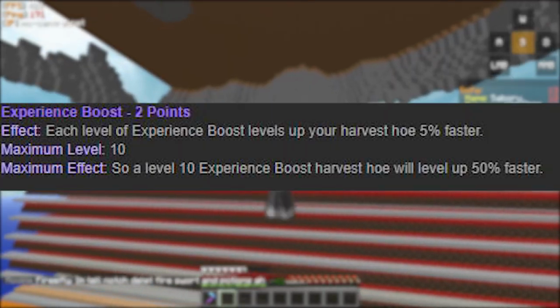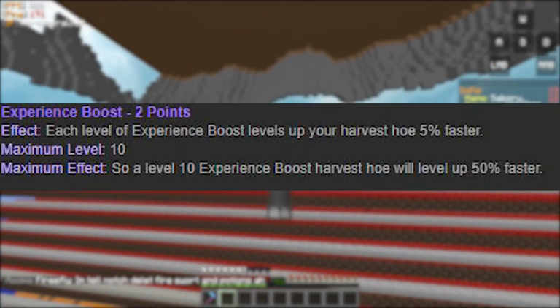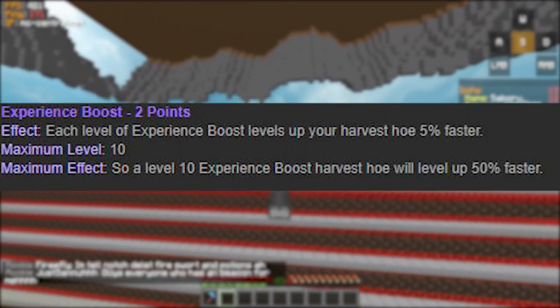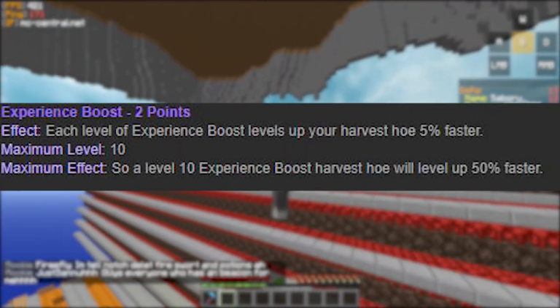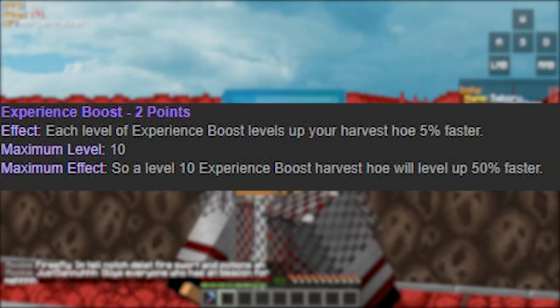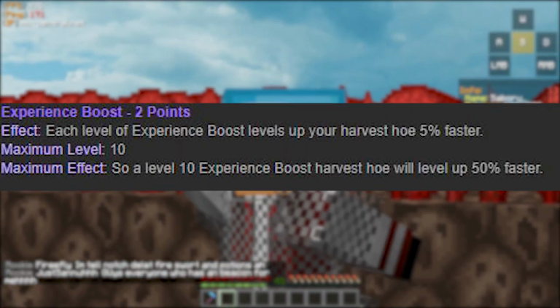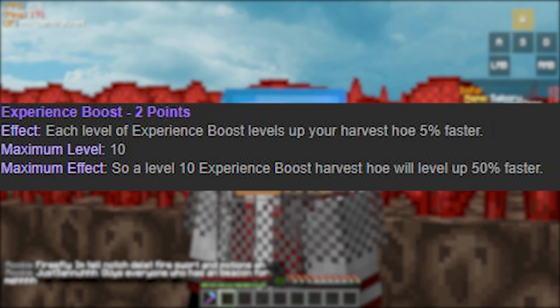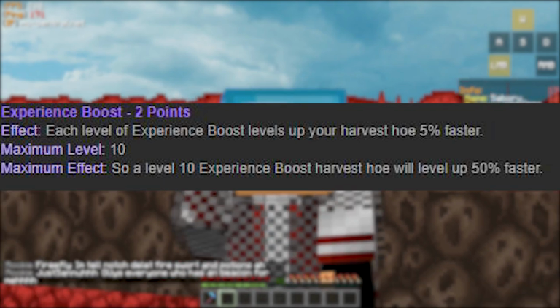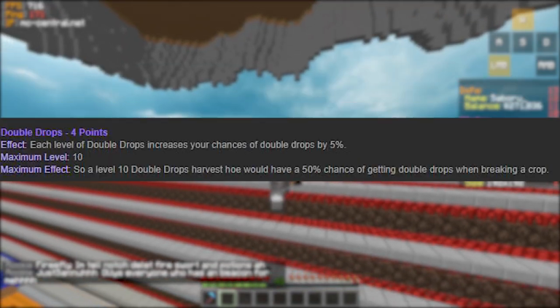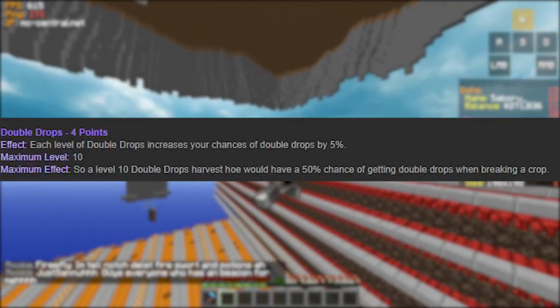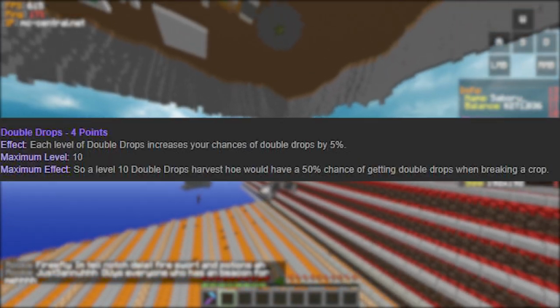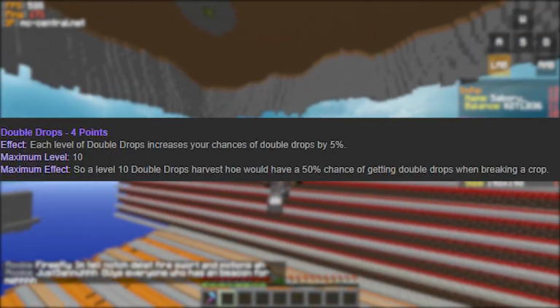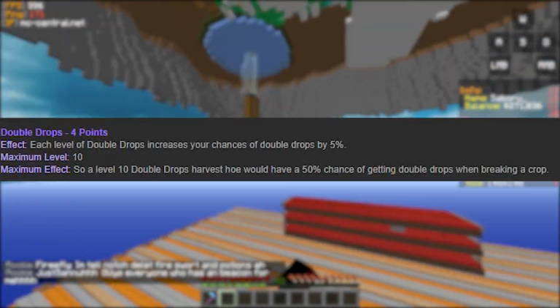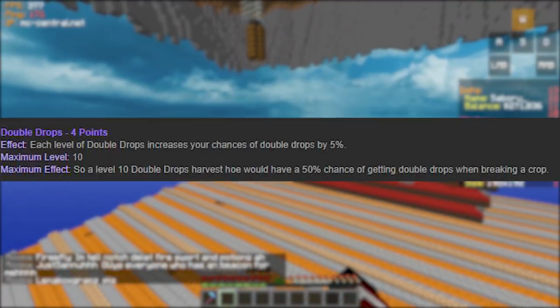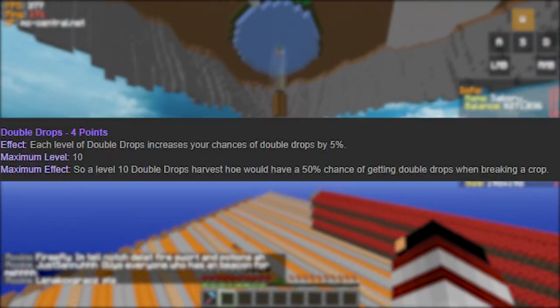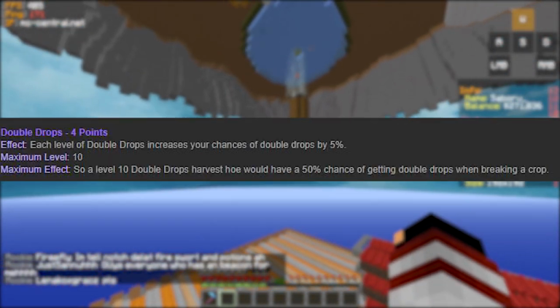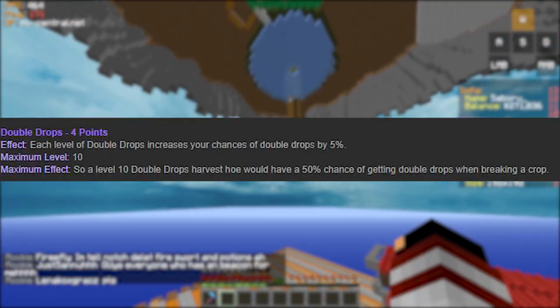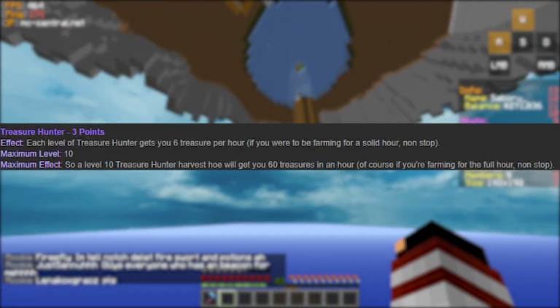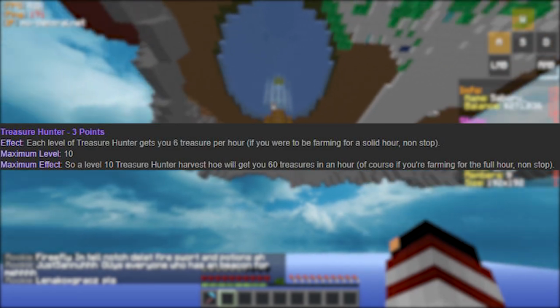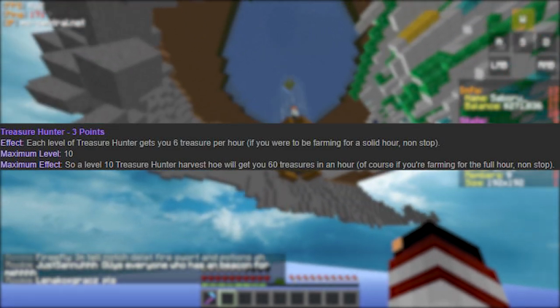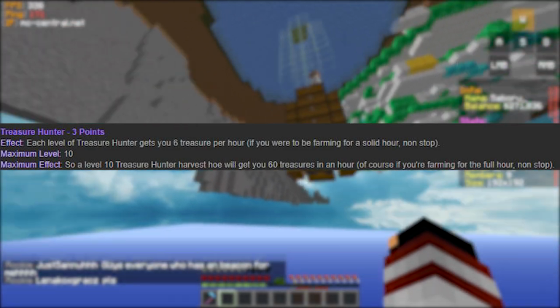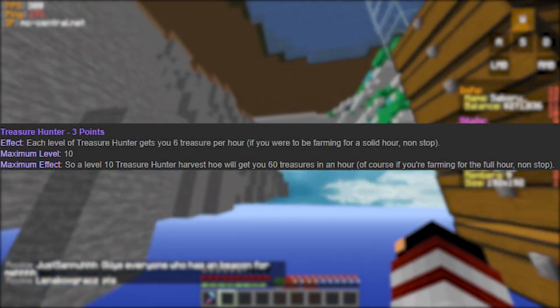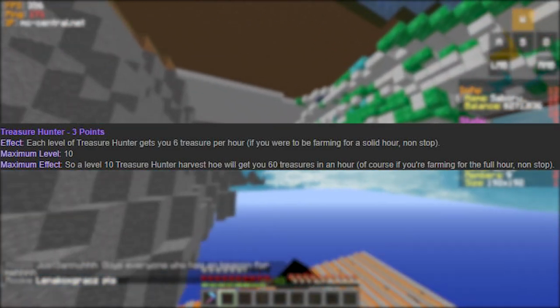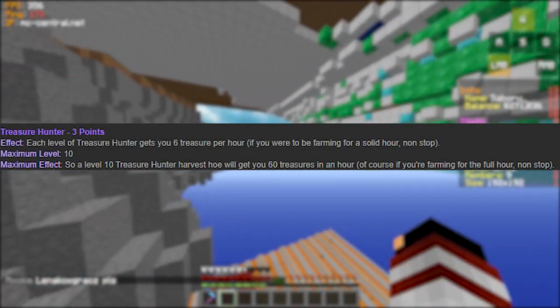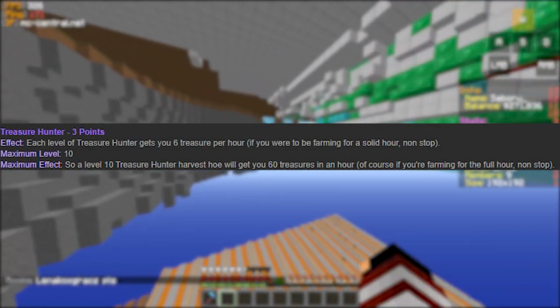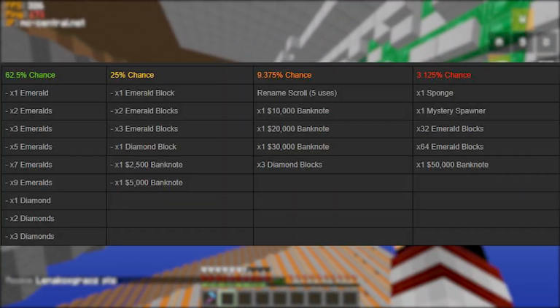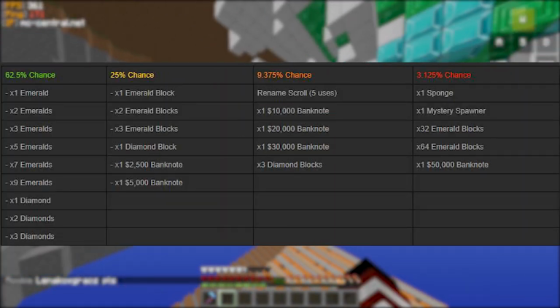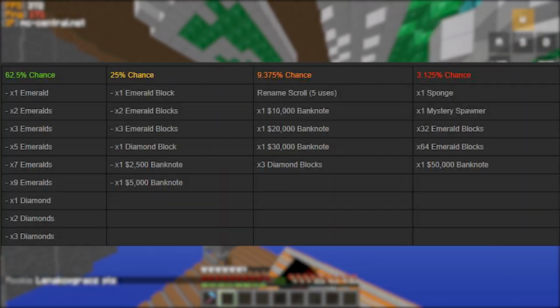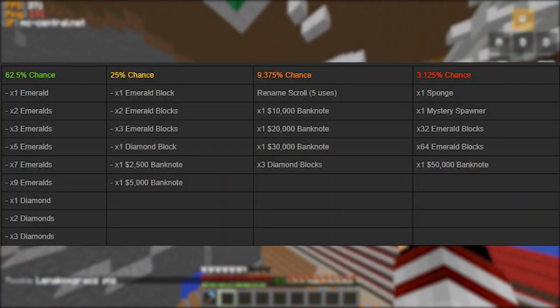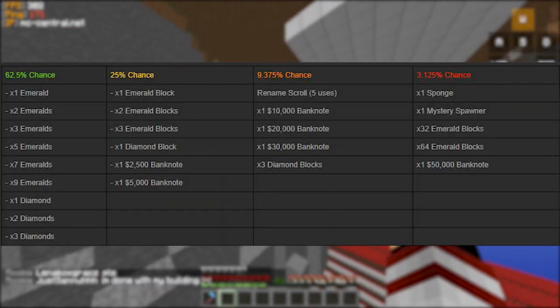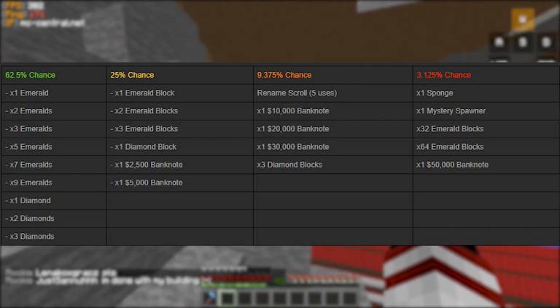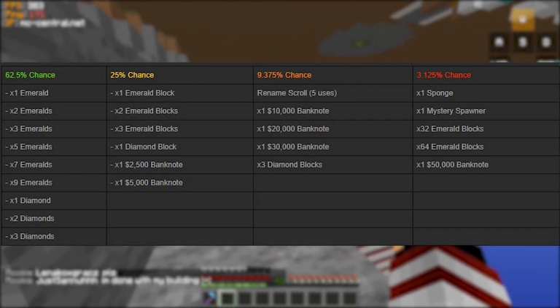Each level of XP boost upgrades your harvest hoe 5% faster. Each level of double drops increases your chances of a double drop by 5%. Each treasure hunter level grants you 6 treasures to be found per hour. Here are the chances of what could be dropped with the treasure hunter upgrade.